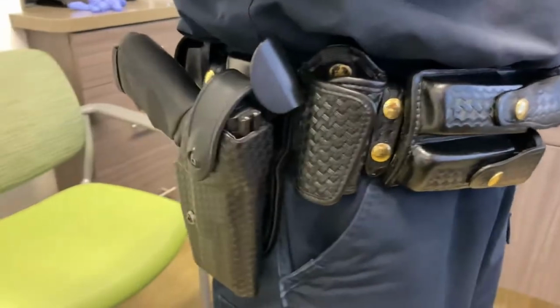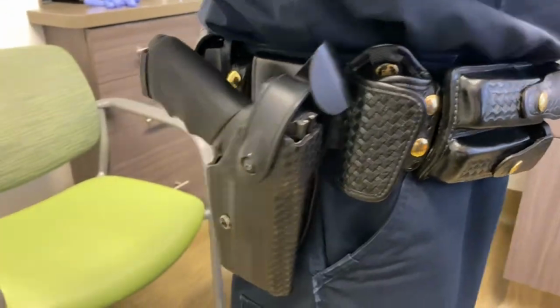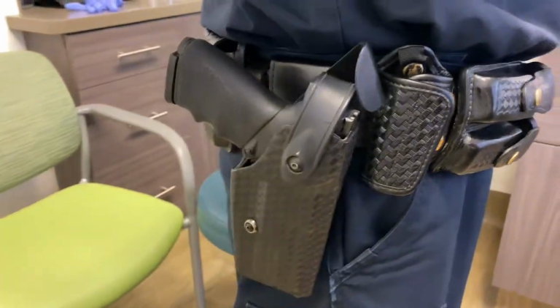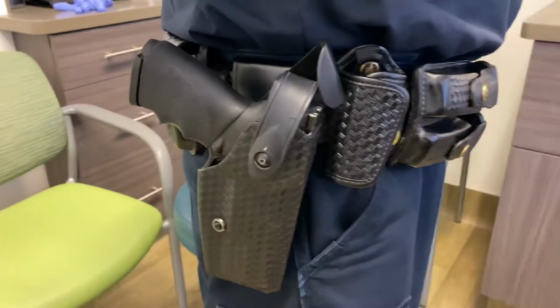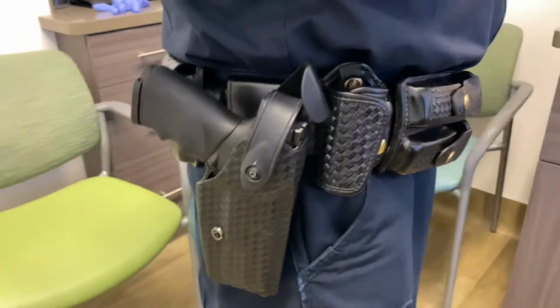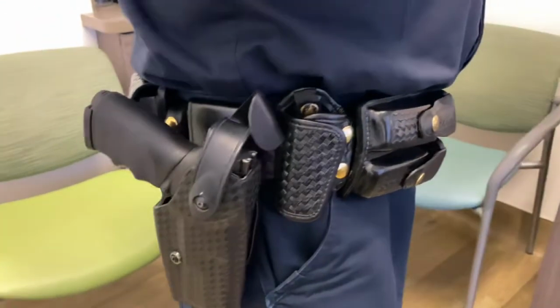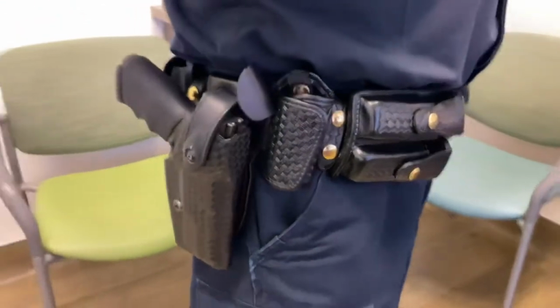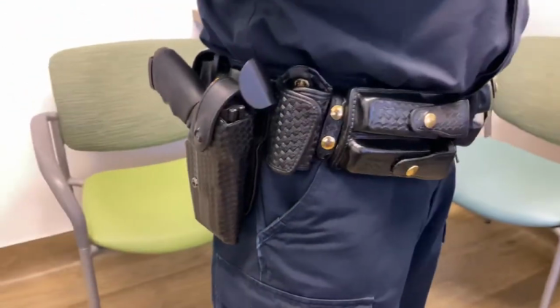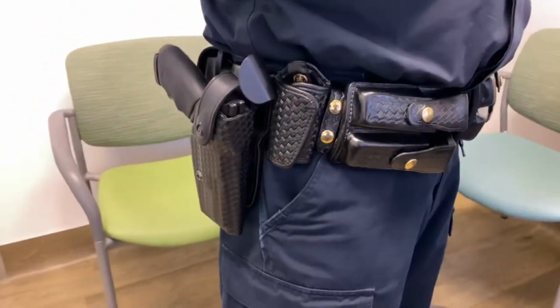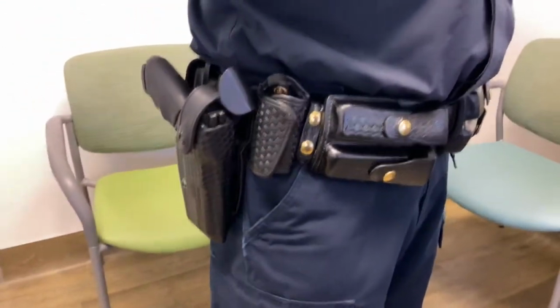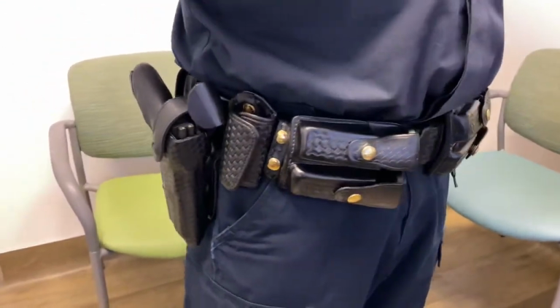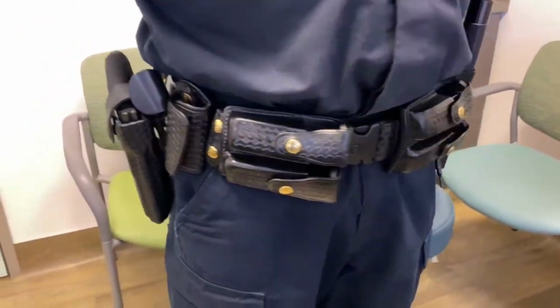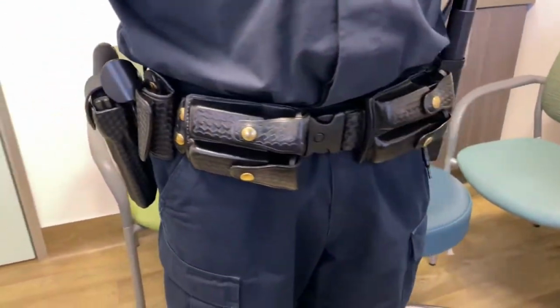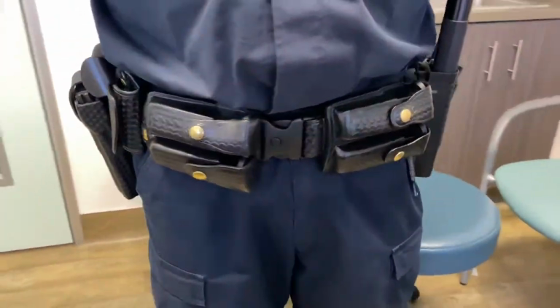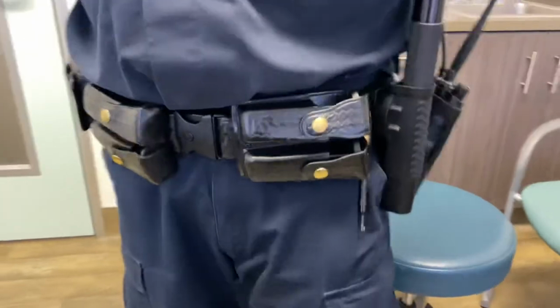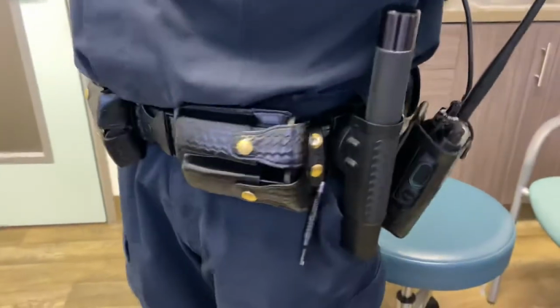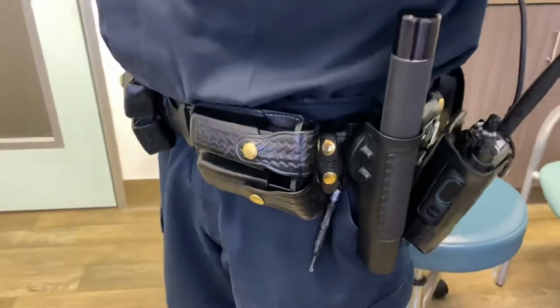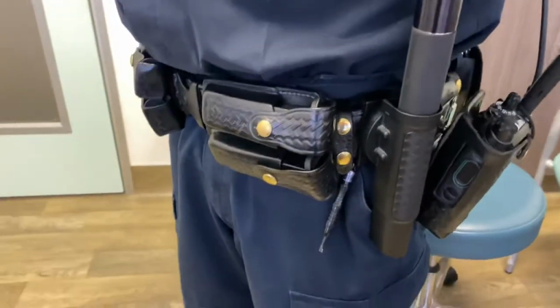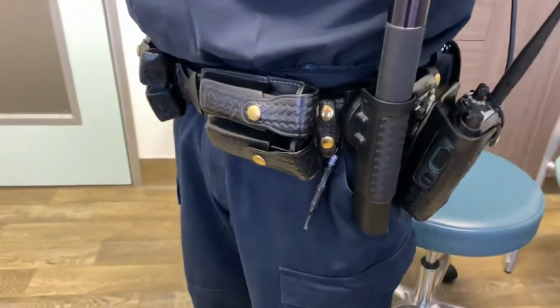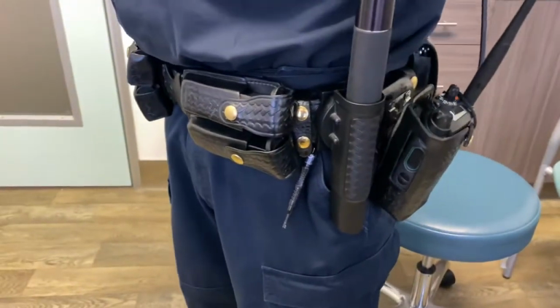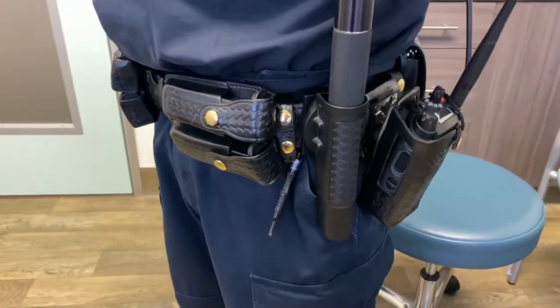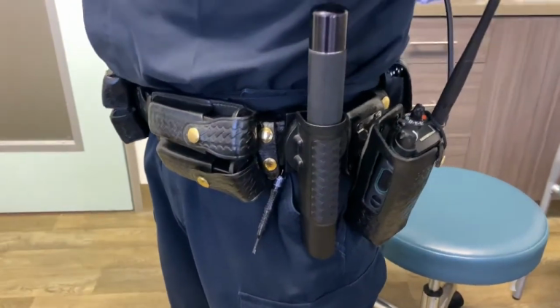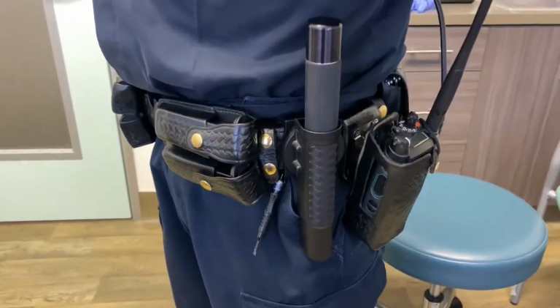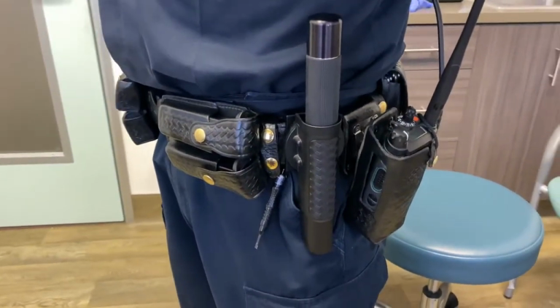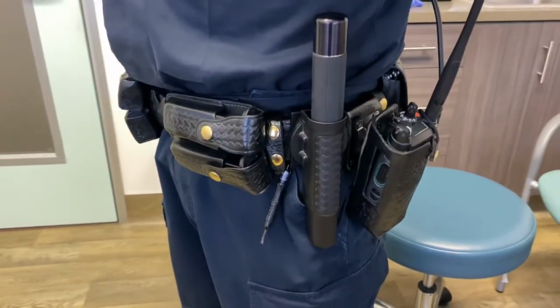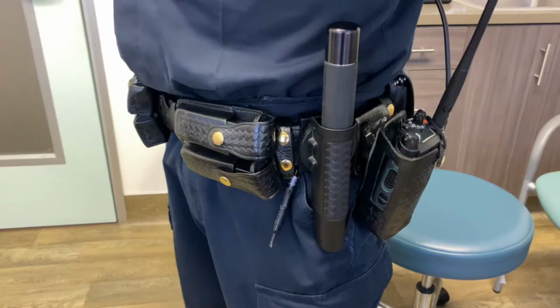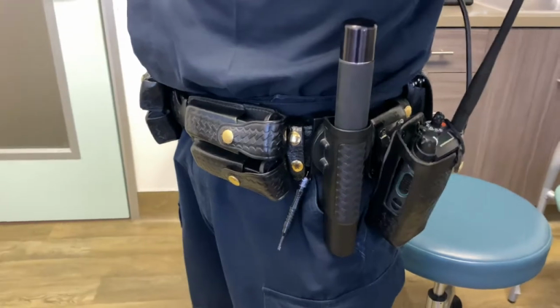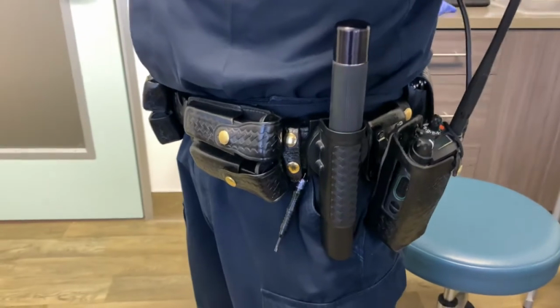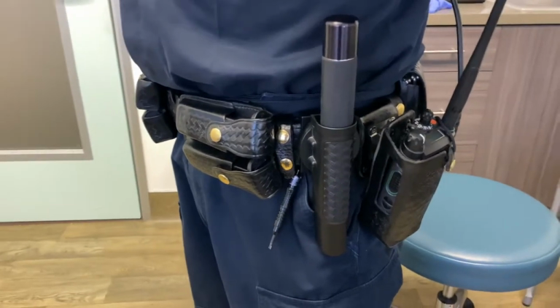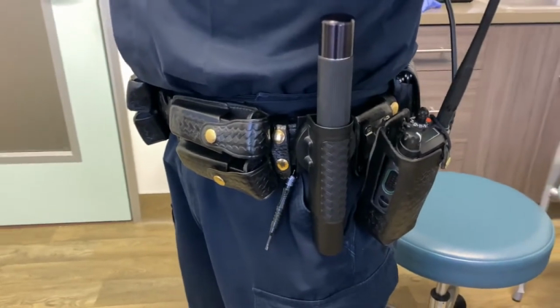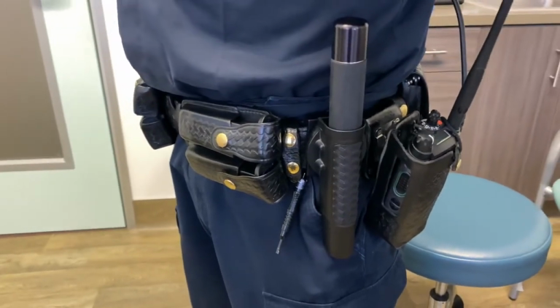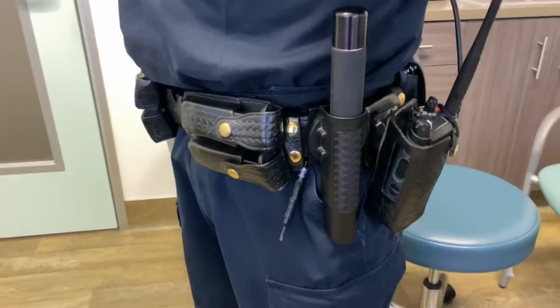They also have a retractable baton, which is actually relatively heavy, their cartridges, as well as the gun. Why am I showing you this? Because collectively, this plus the bulletproof vest that they have probably weighs up to 25 extra pounds. He's actually missing a couple of pieces of equipment here as well.